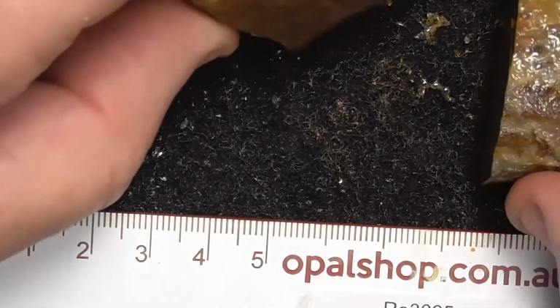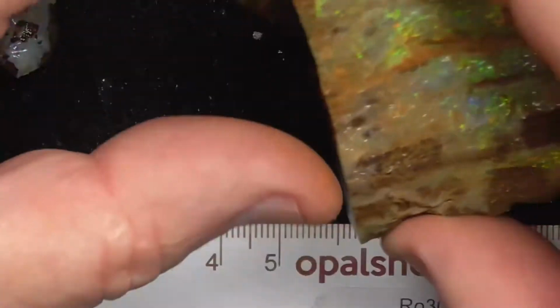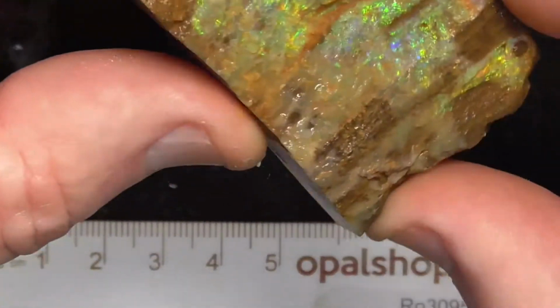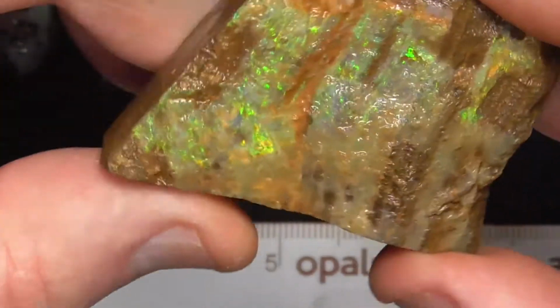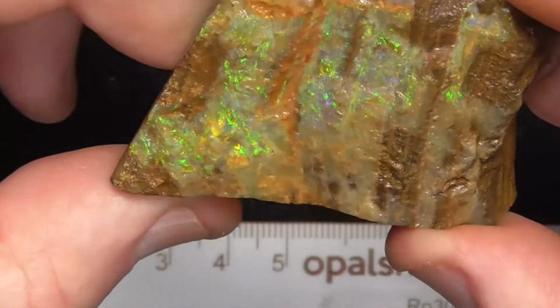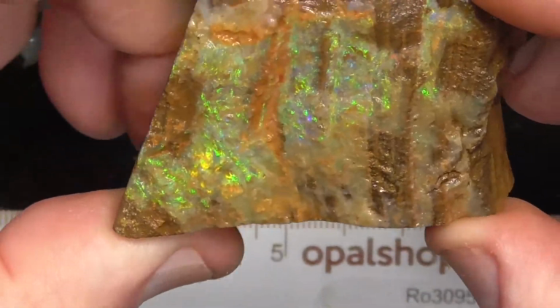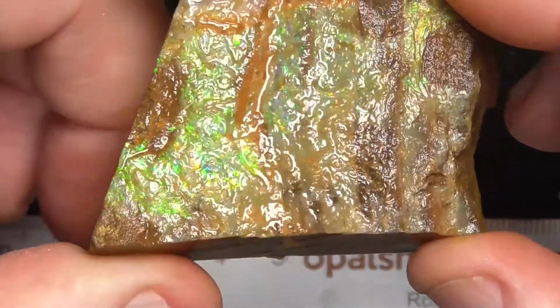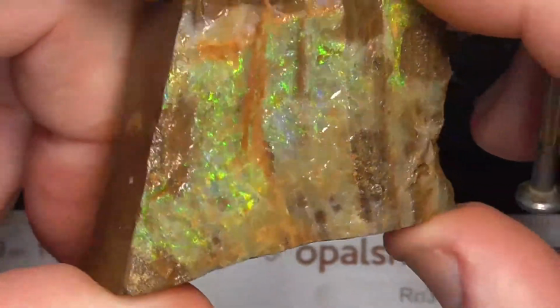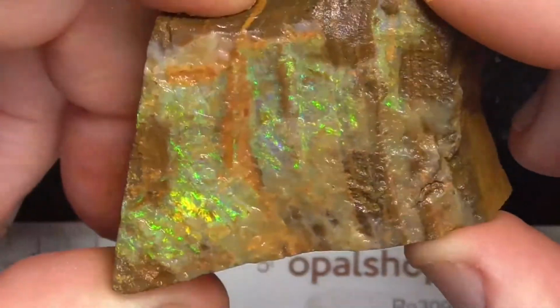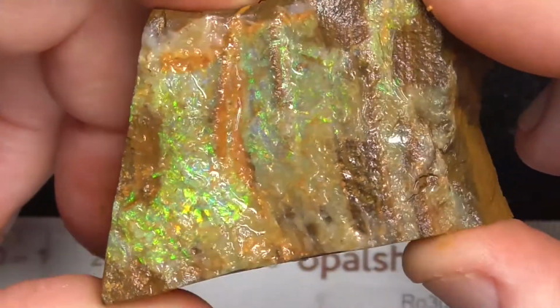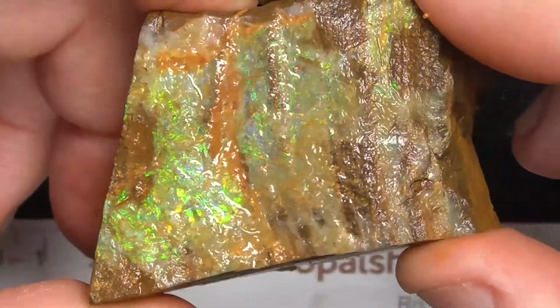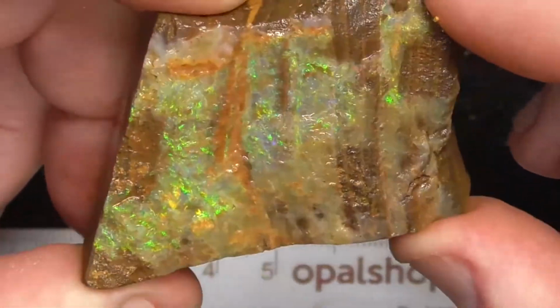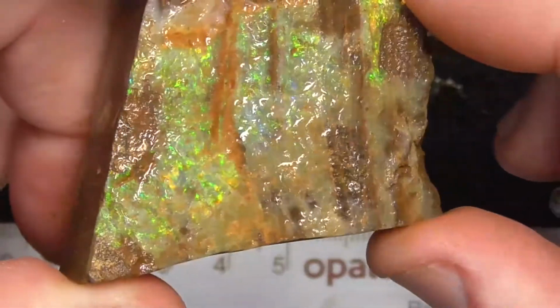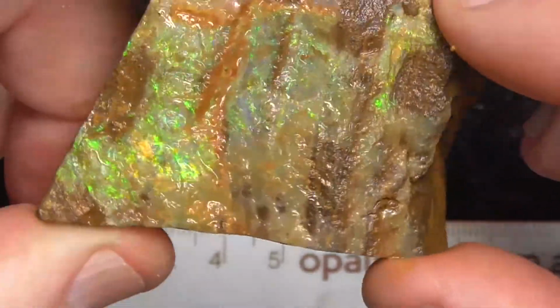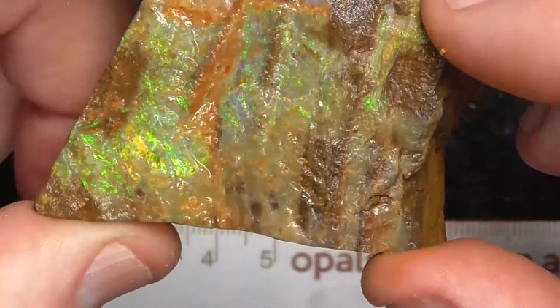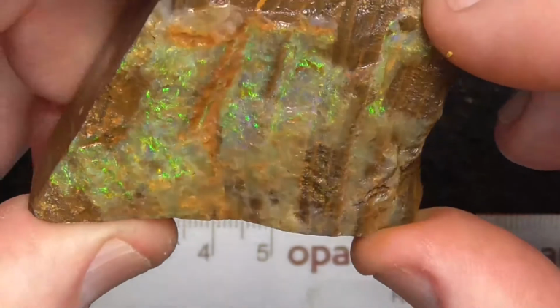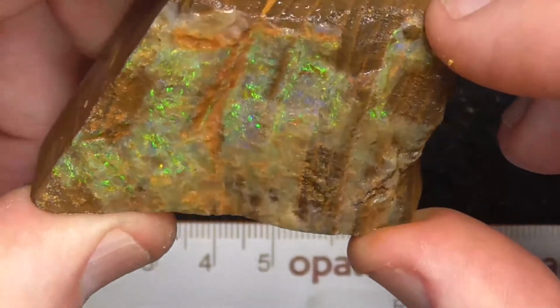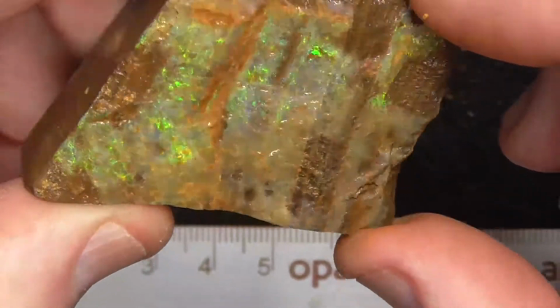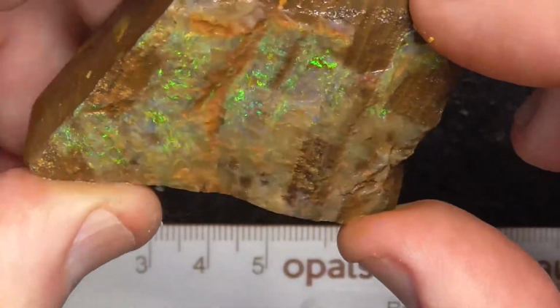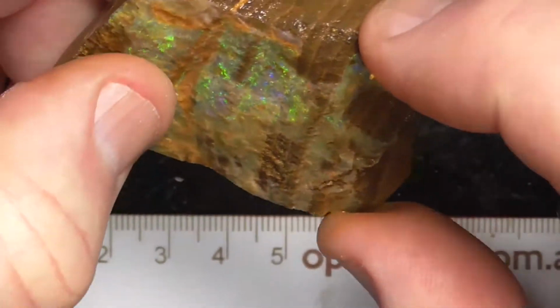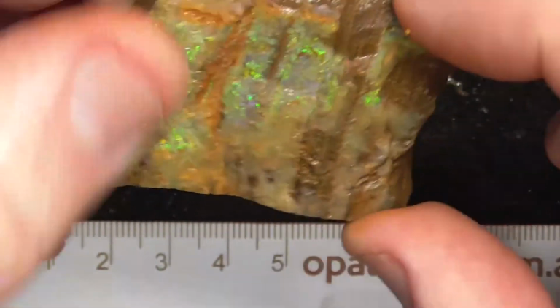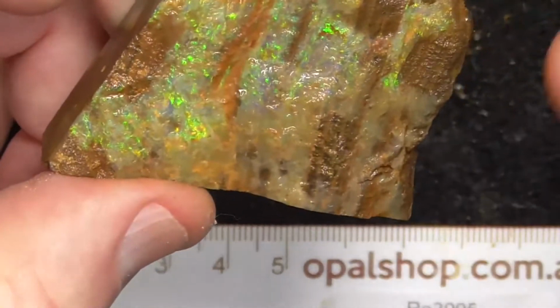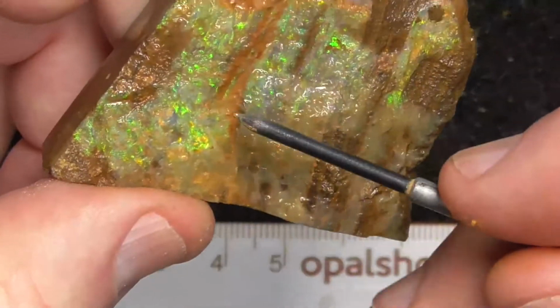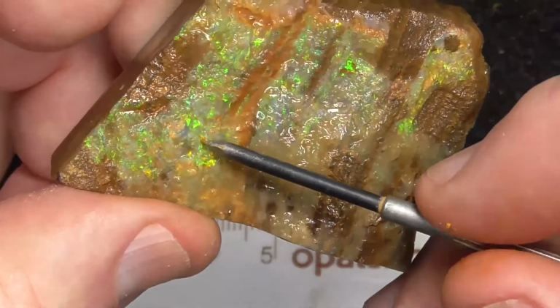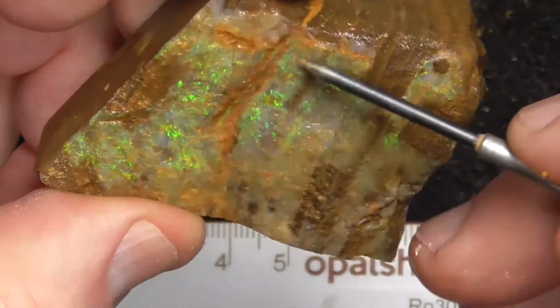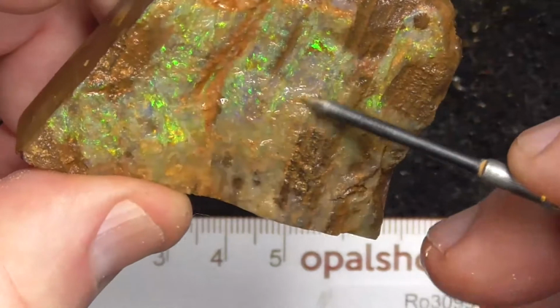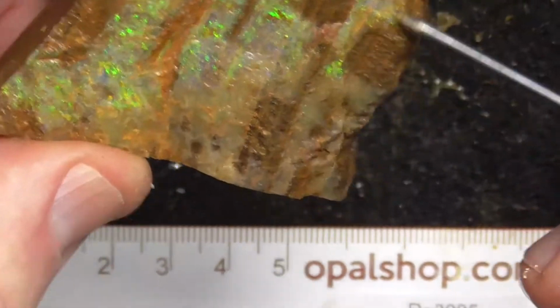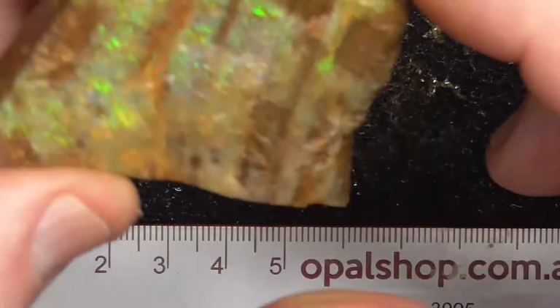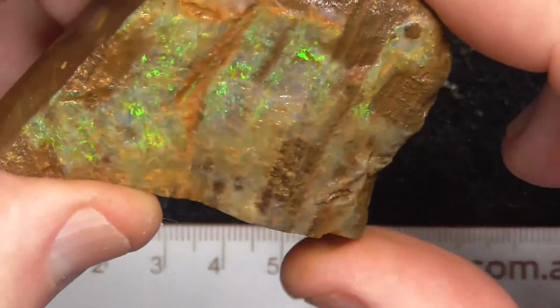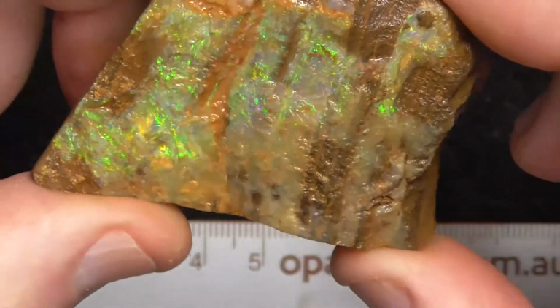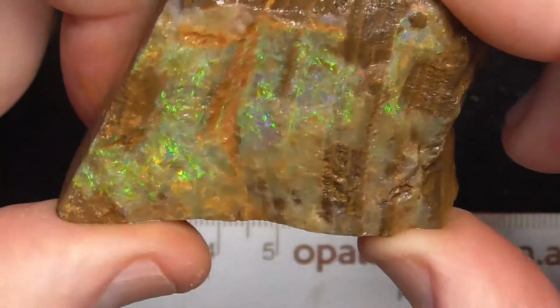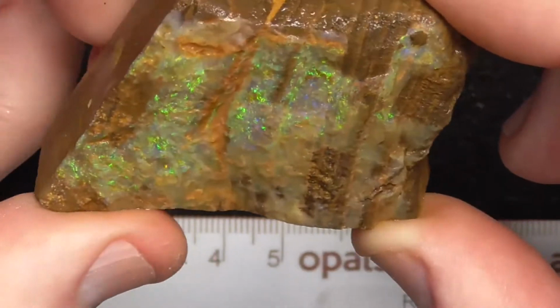The third piece — electric greens. This has got a rough surface, same as the first piece.